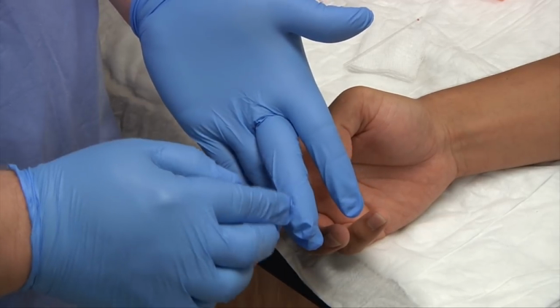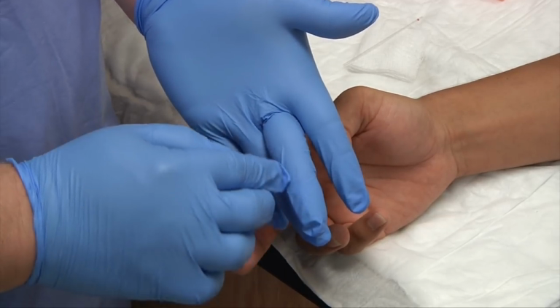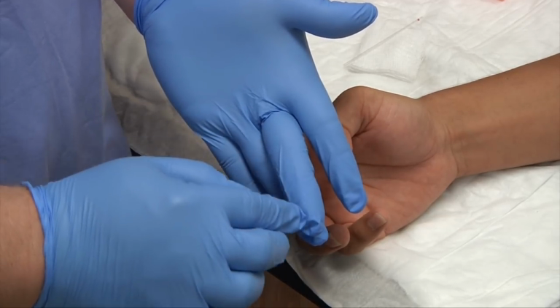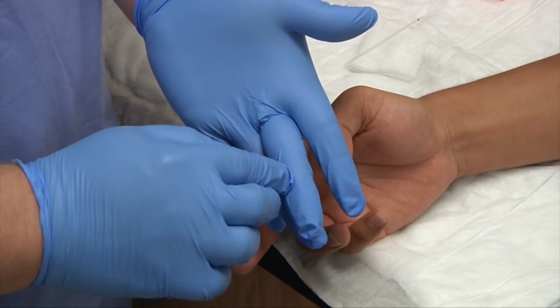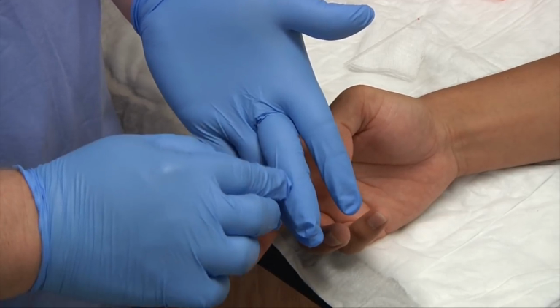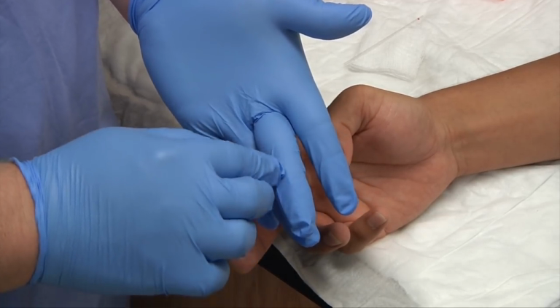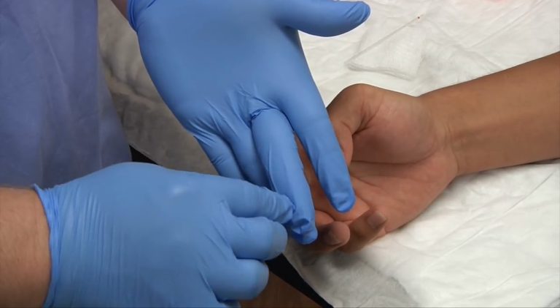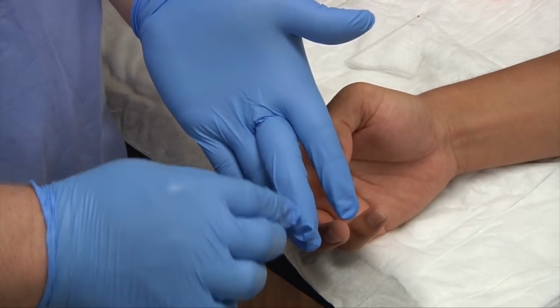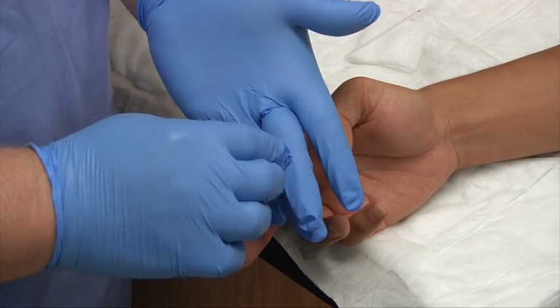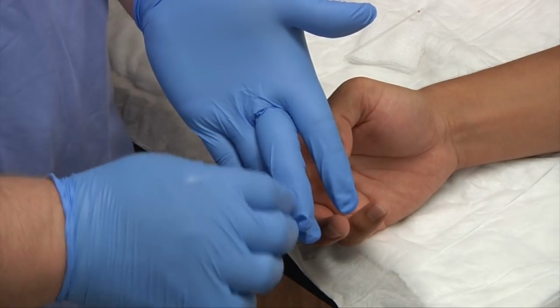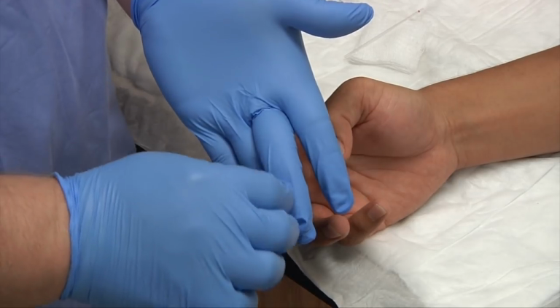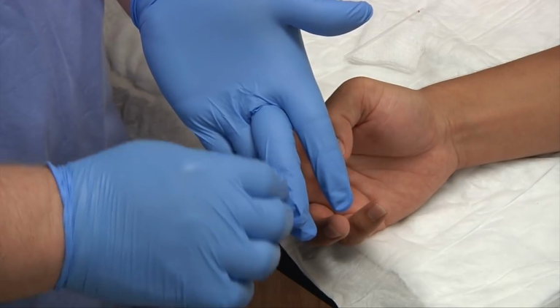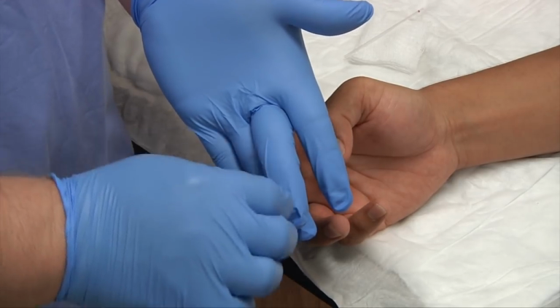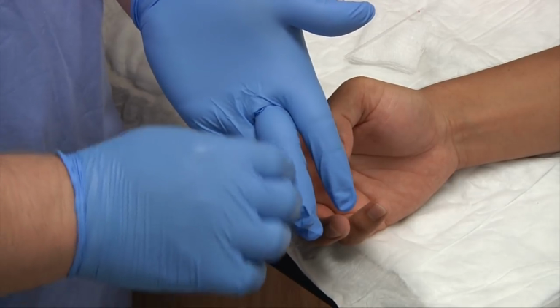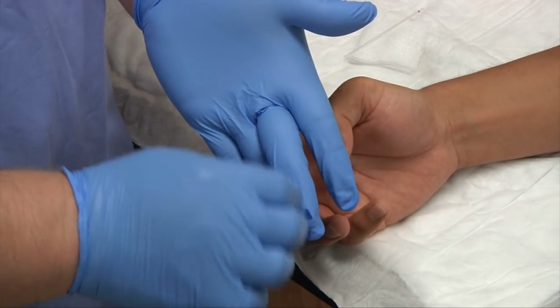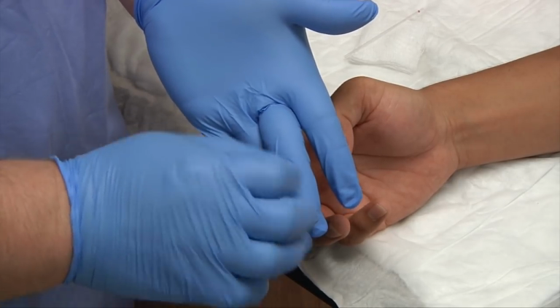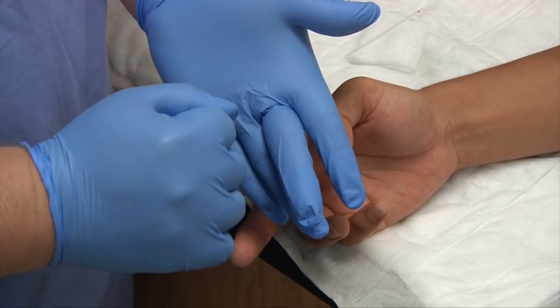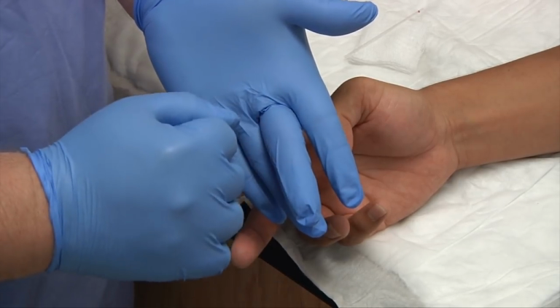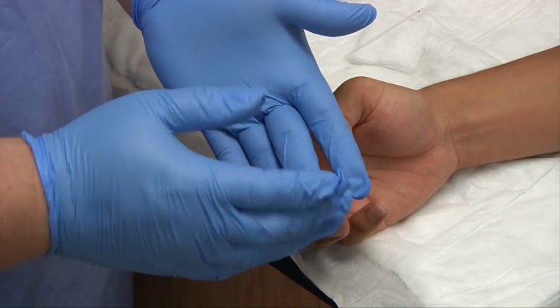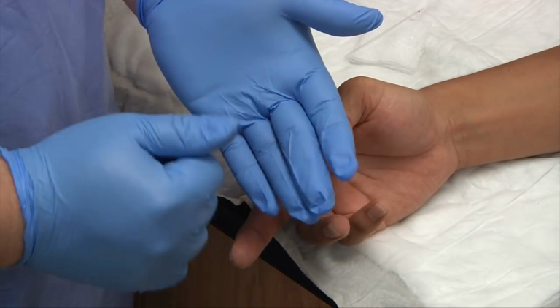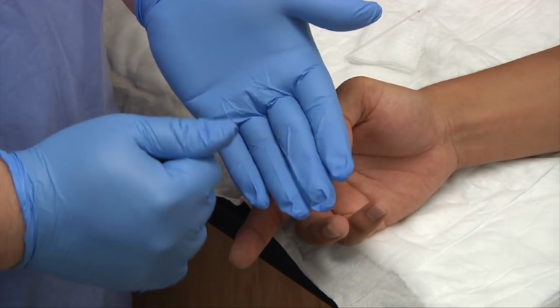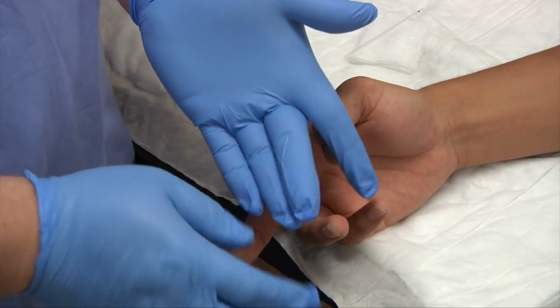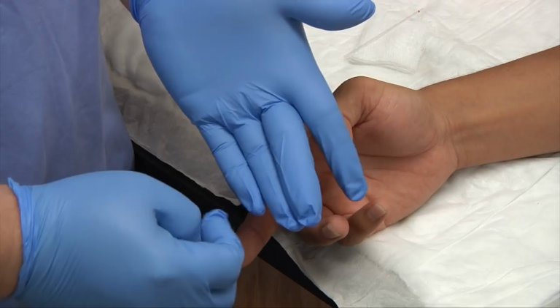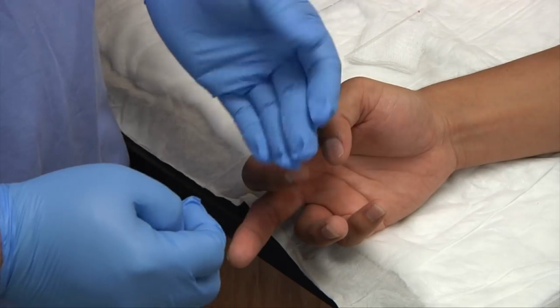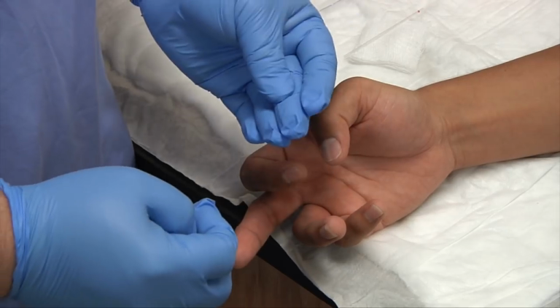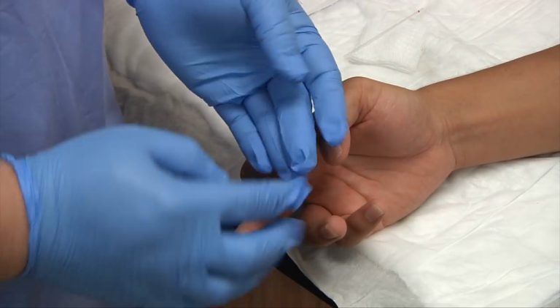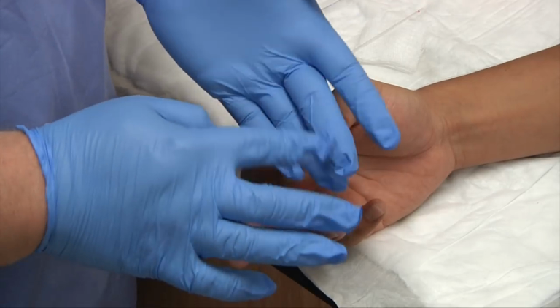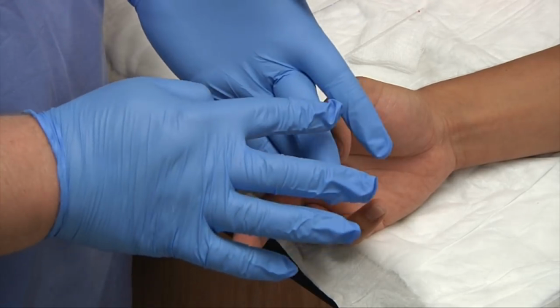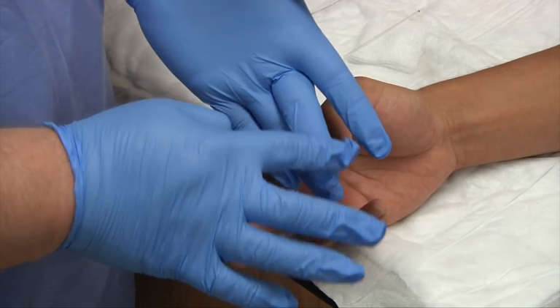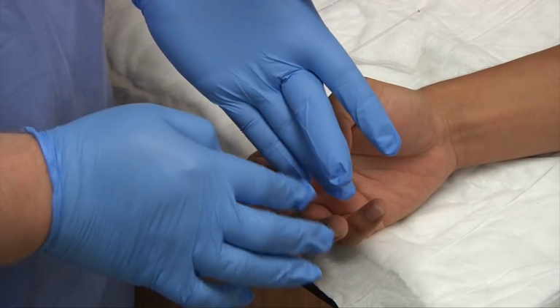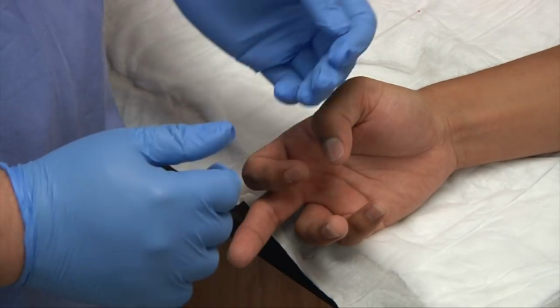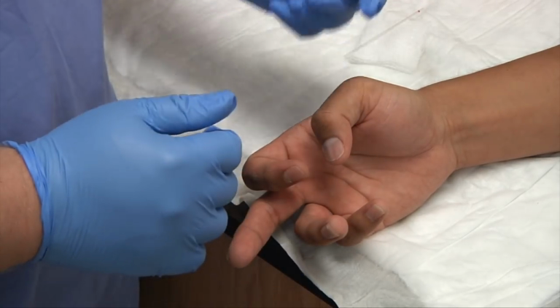We never stick medial because there's a chance that we could puncture or break some of the bones in the finger. Also, the same thing if we're doing a heel stick on a baby — we'll go lateral, not medial.